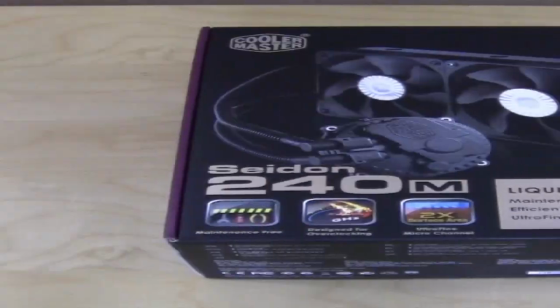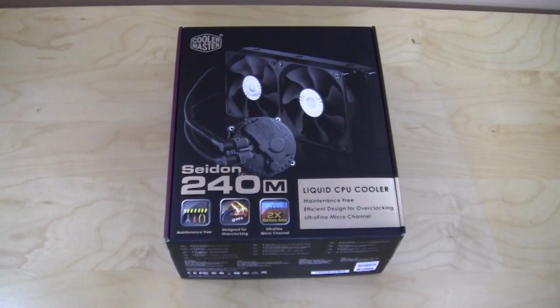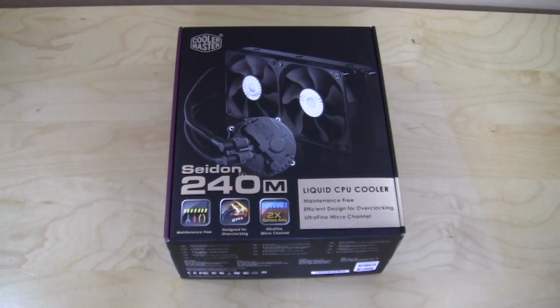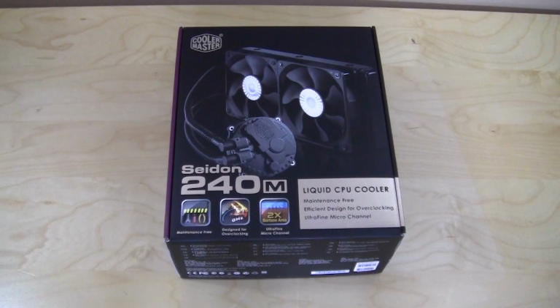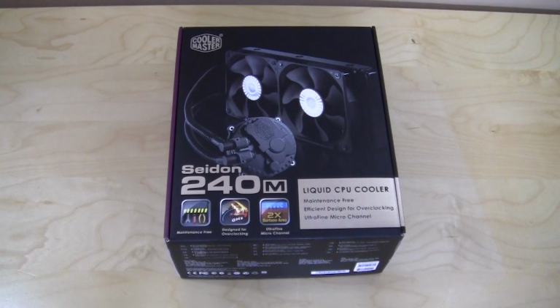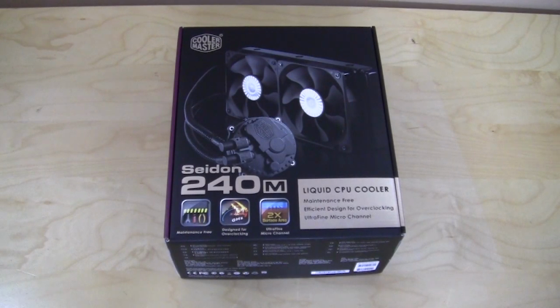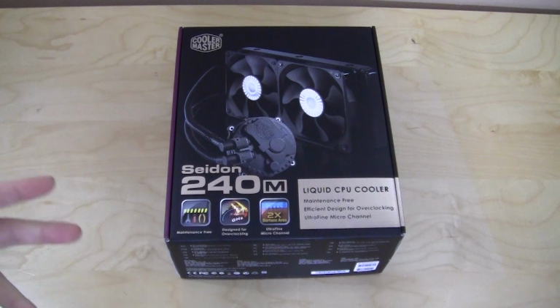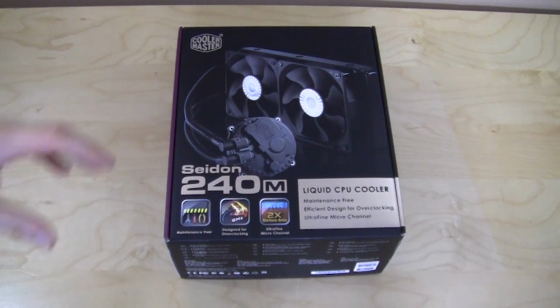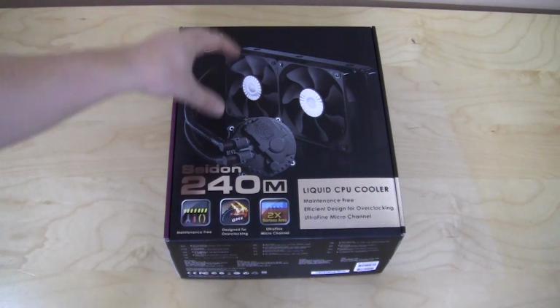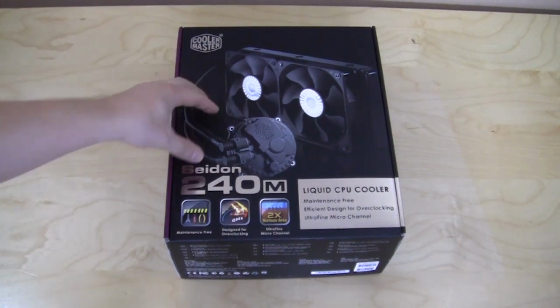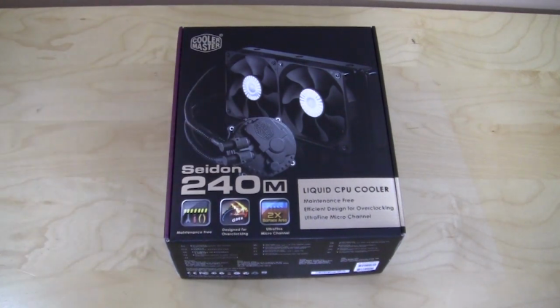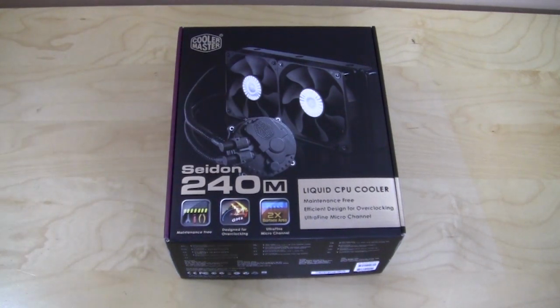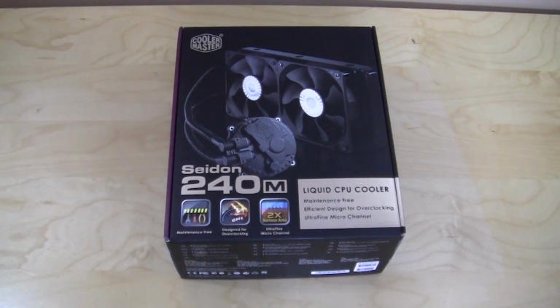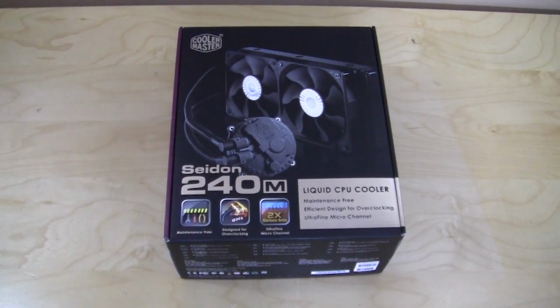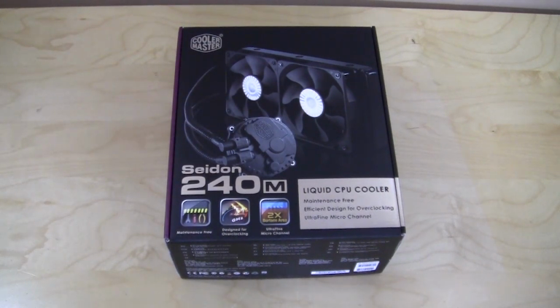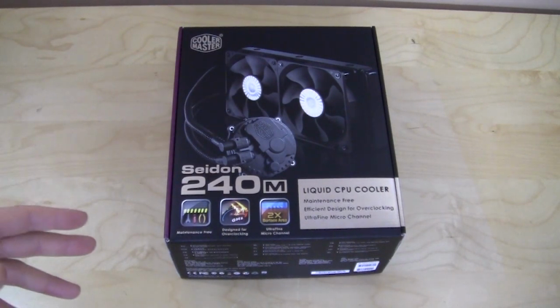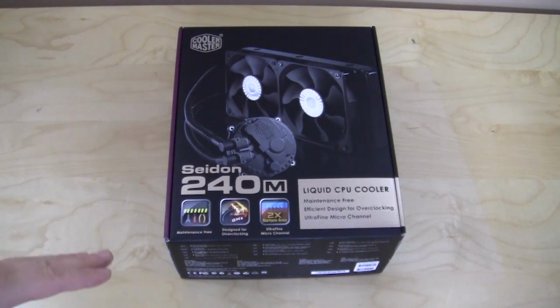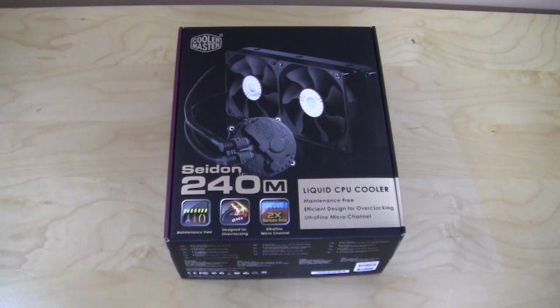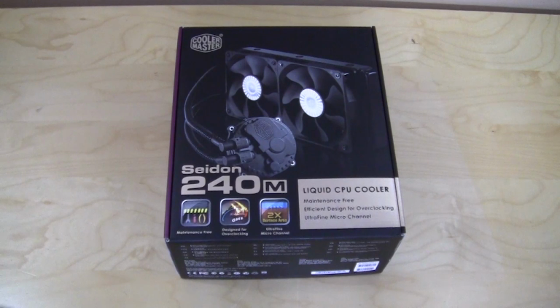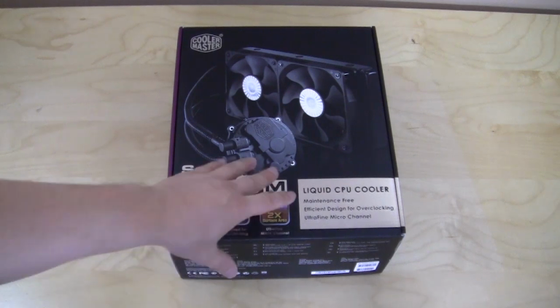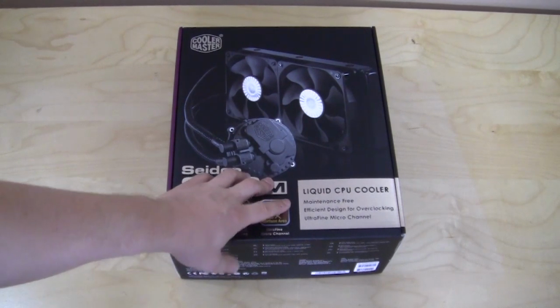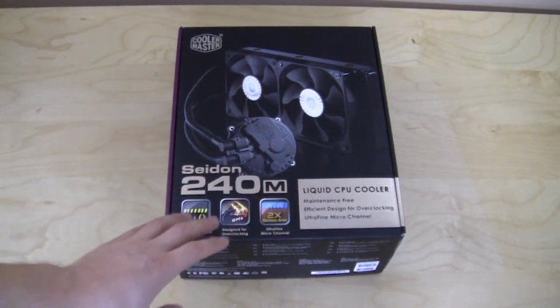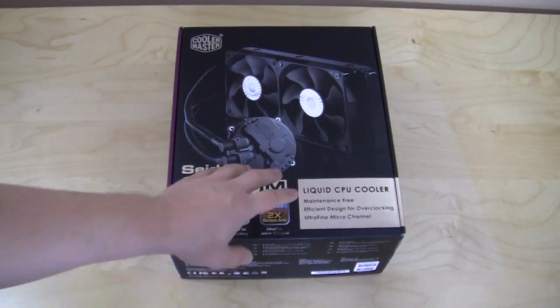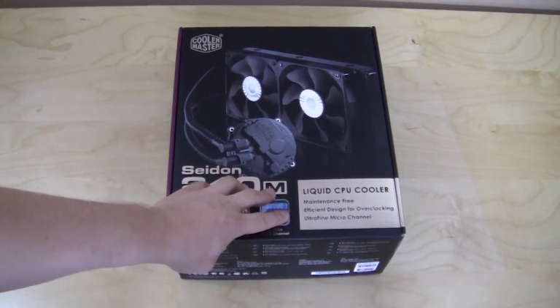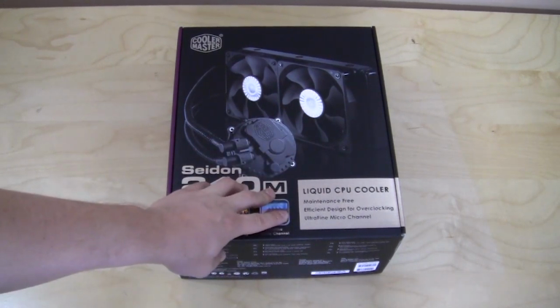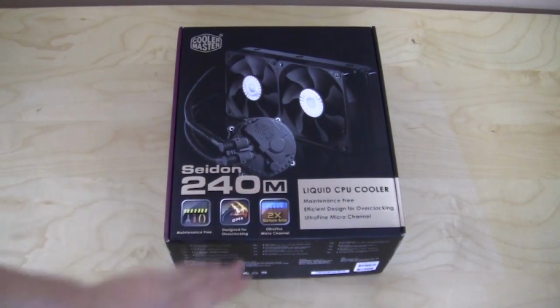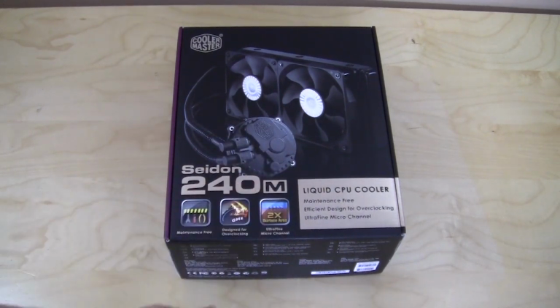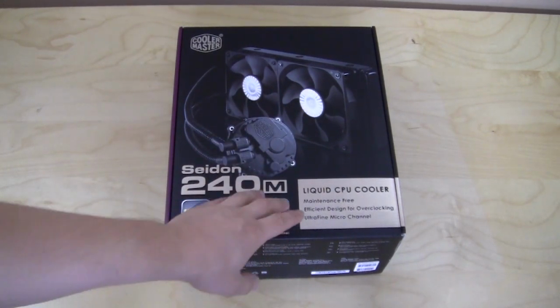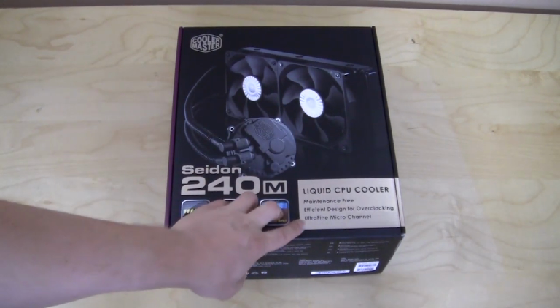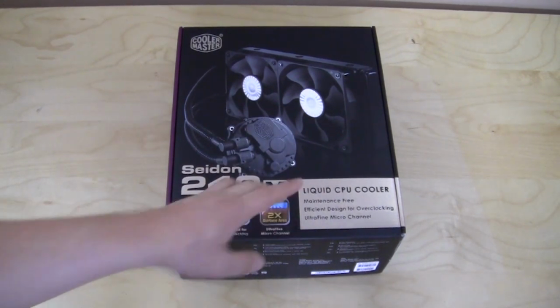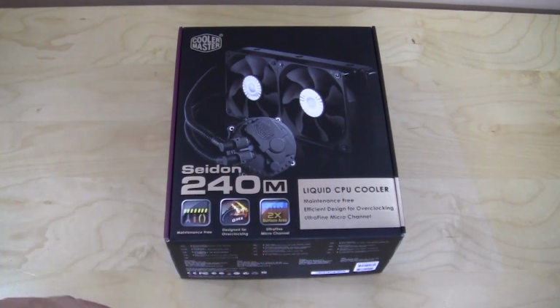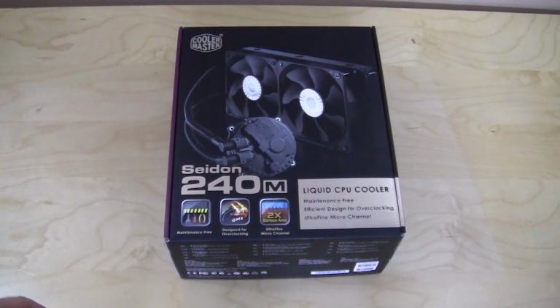The Seidon comes in a very nice retail box with a large picture of the product on the front. It does list some of the main features: it's maintenance free, has an efficient design for overclocking, and an ultra fine micro channel.